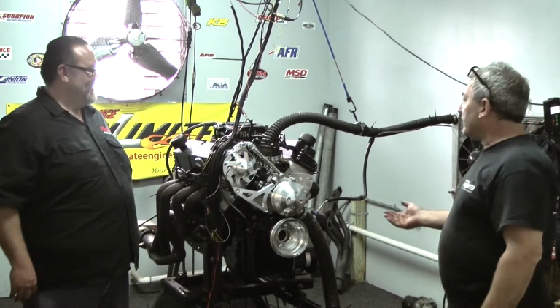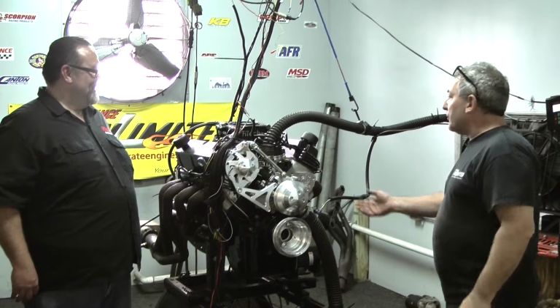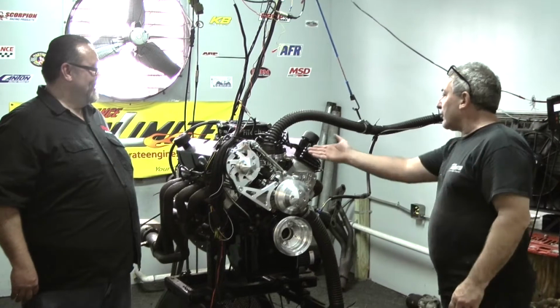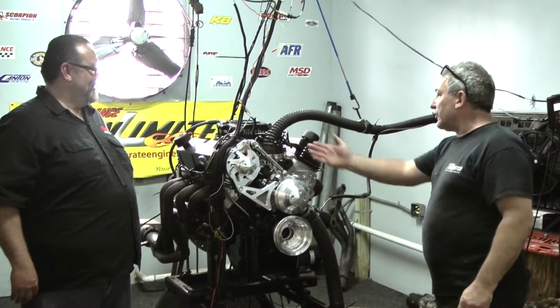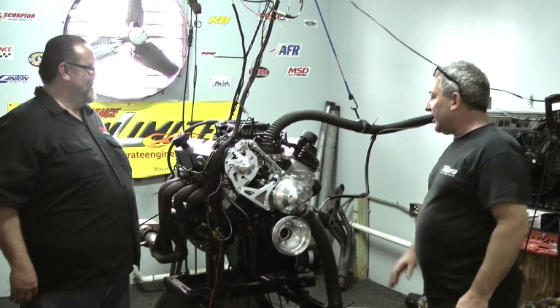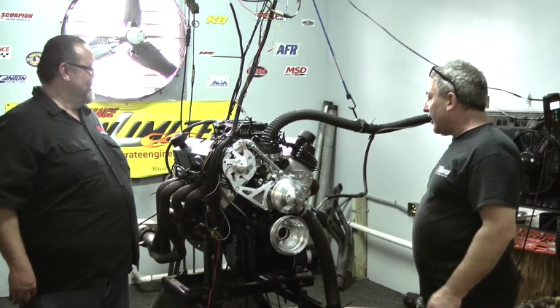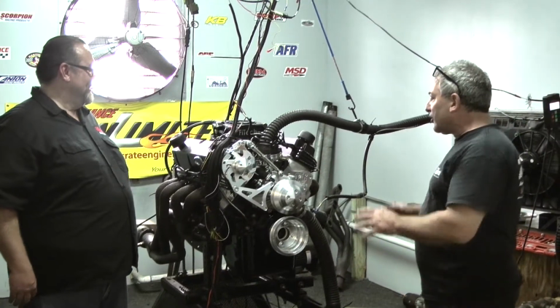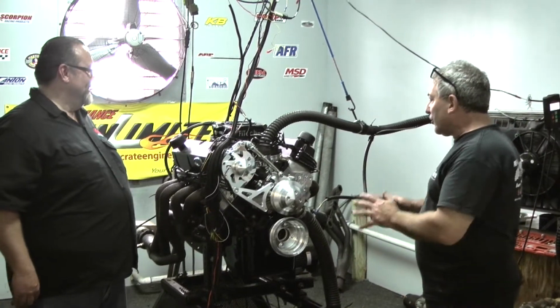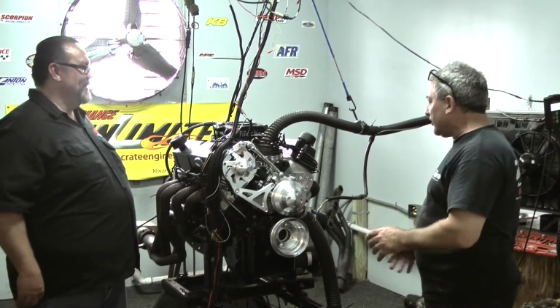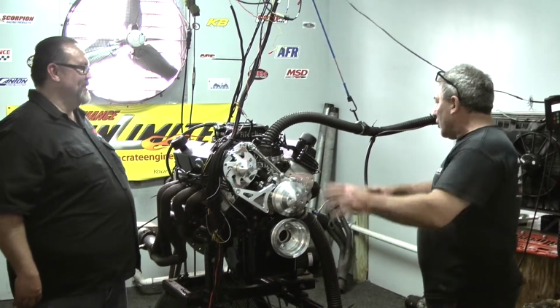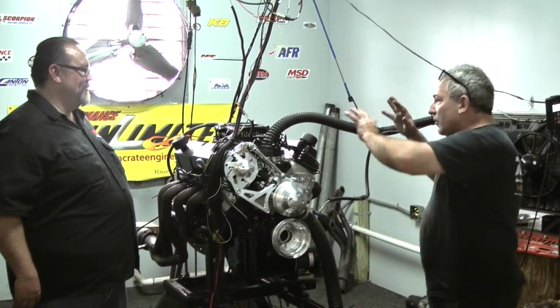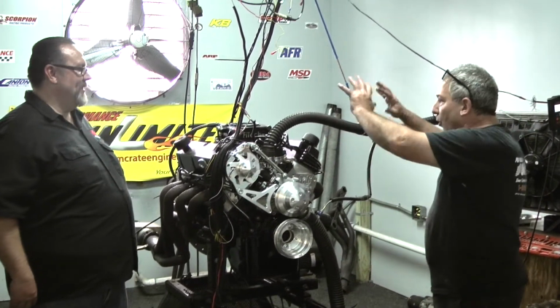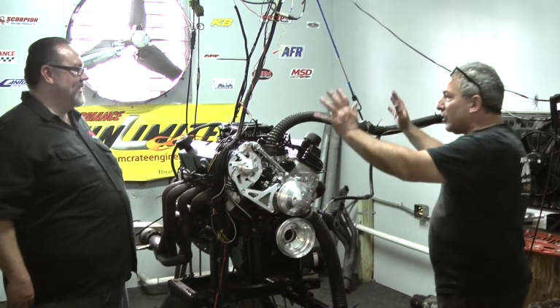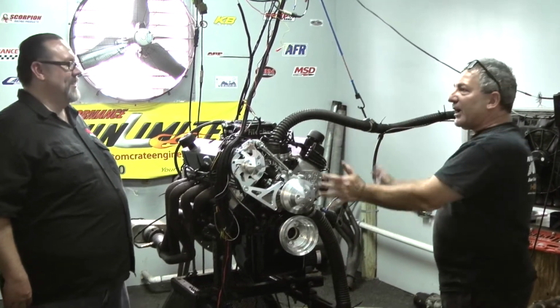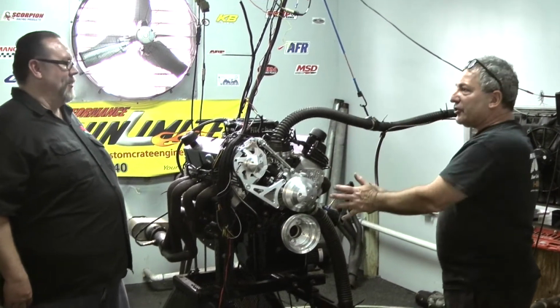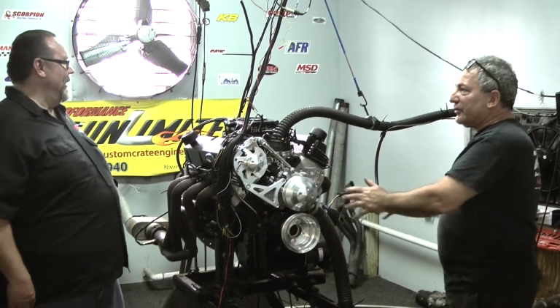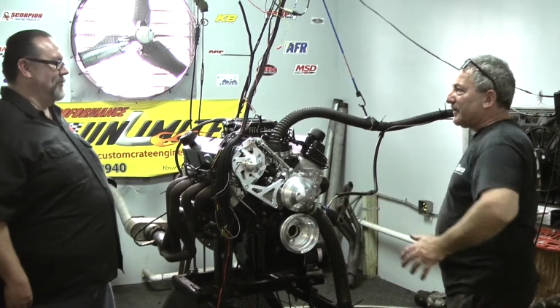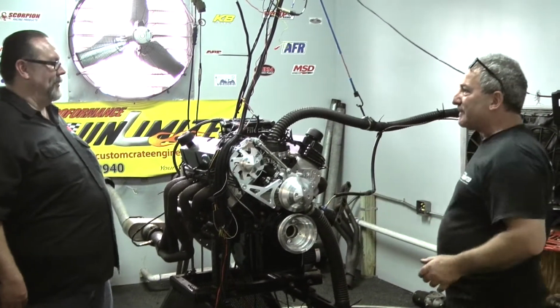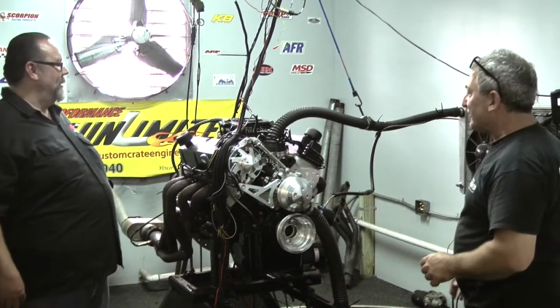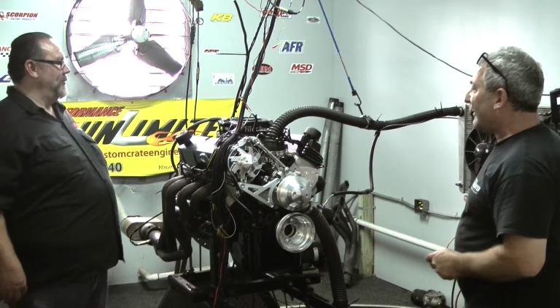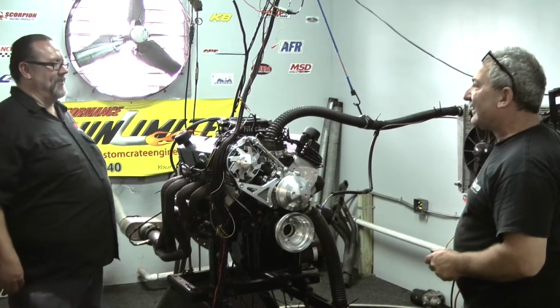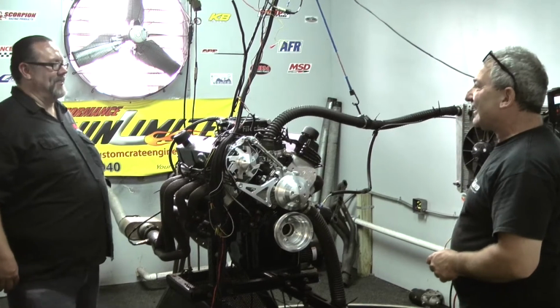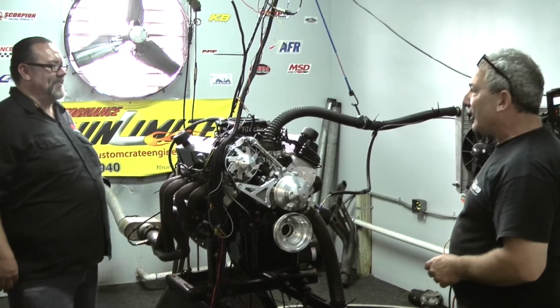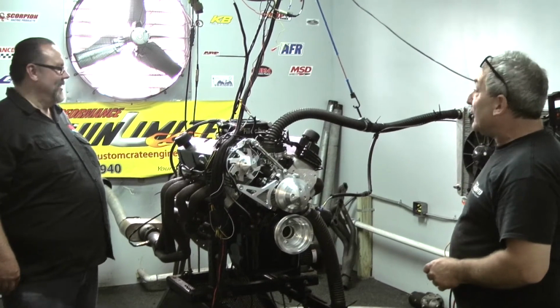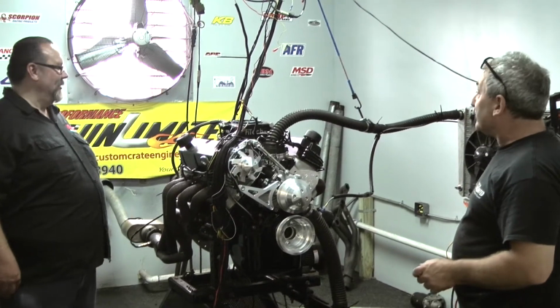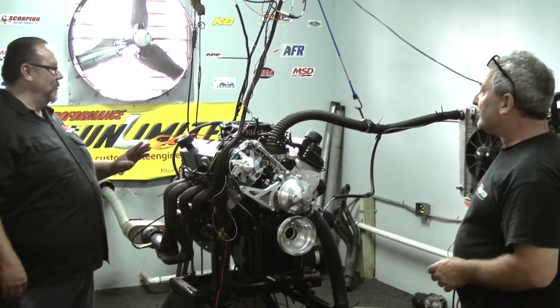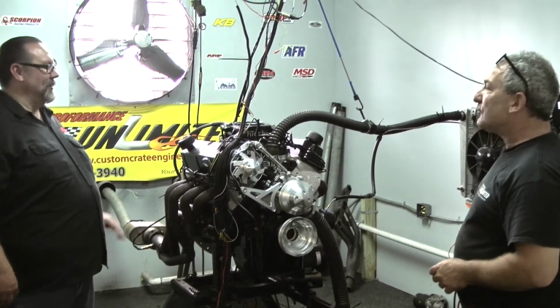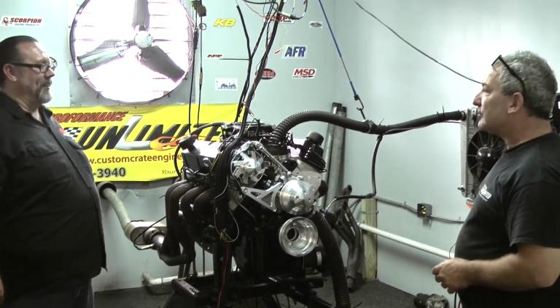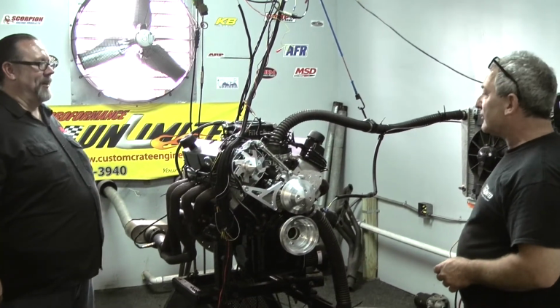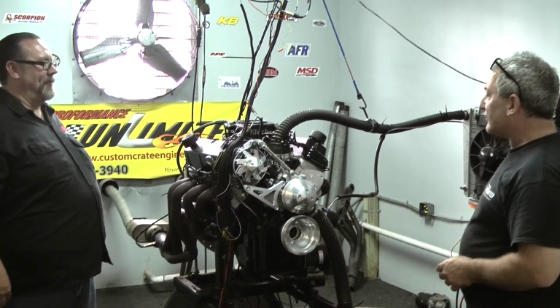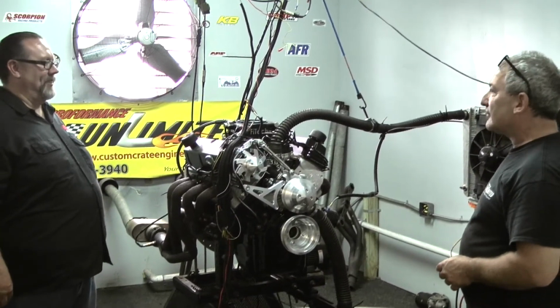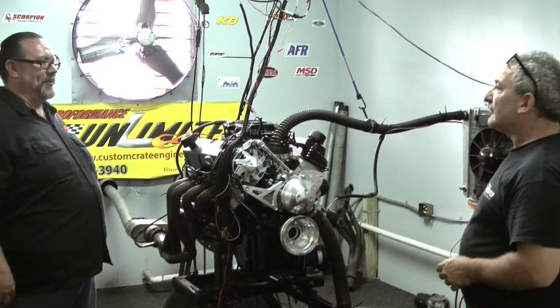We even put a powder-coated intake on. I think they're going to really like this. We went with the whole blackout series. Oh yeah, absolutely — it's so popular these days. That'll look really good in that color. I can't wait to see the build.